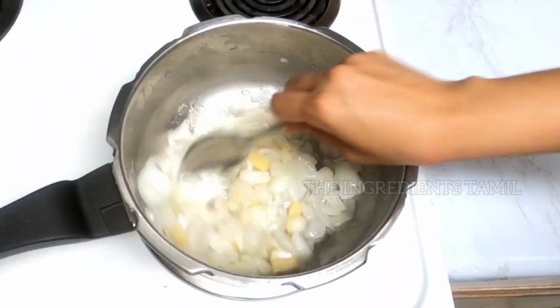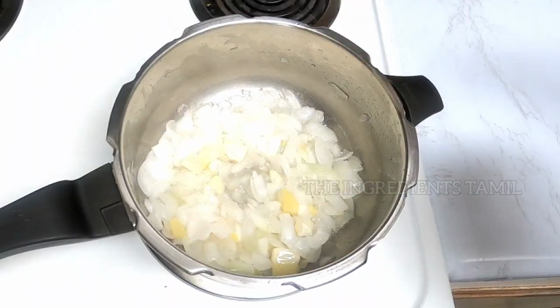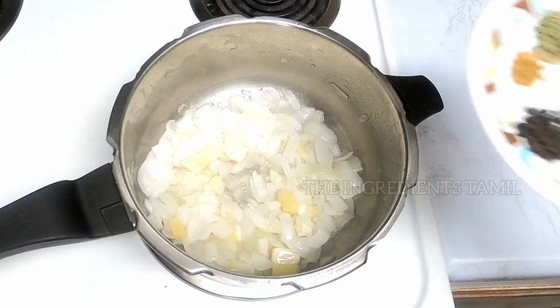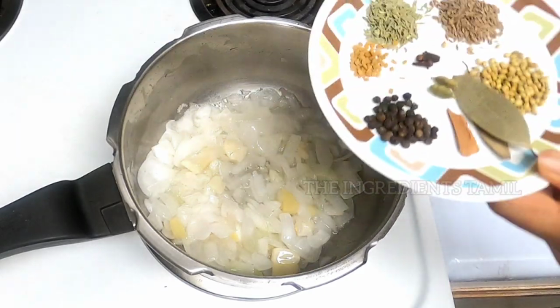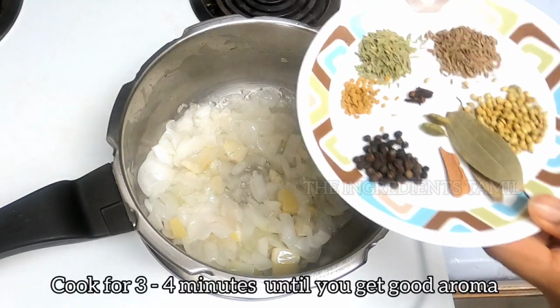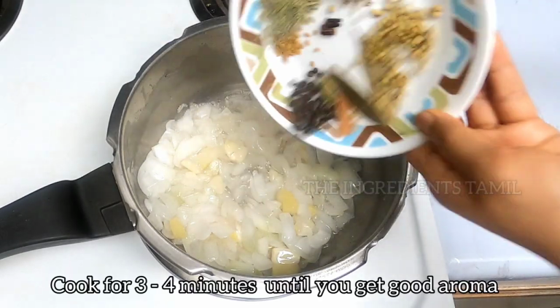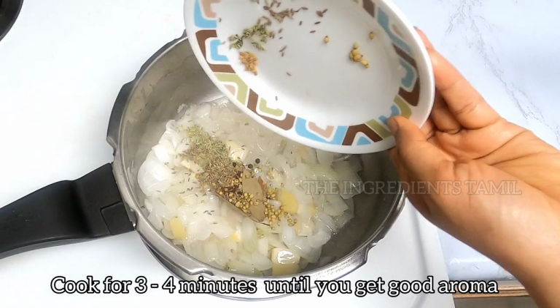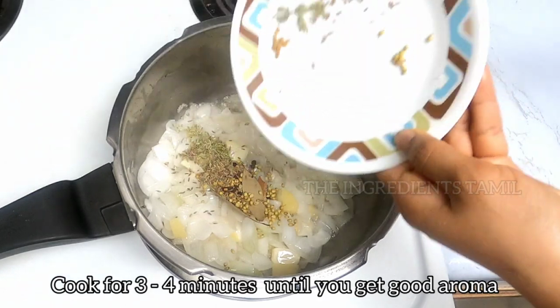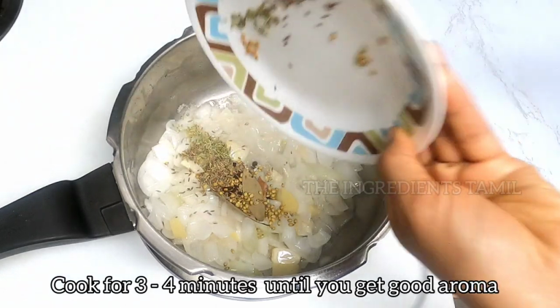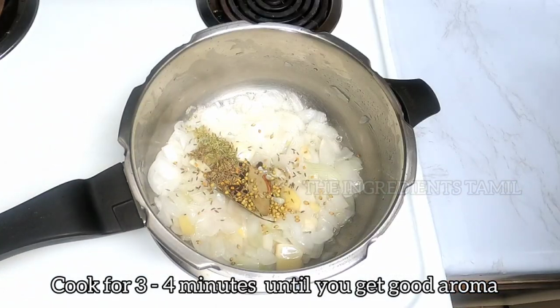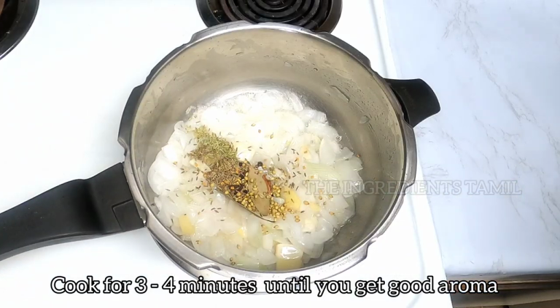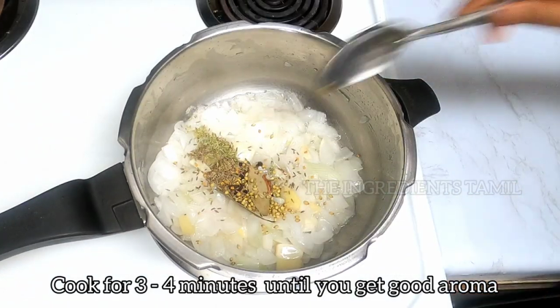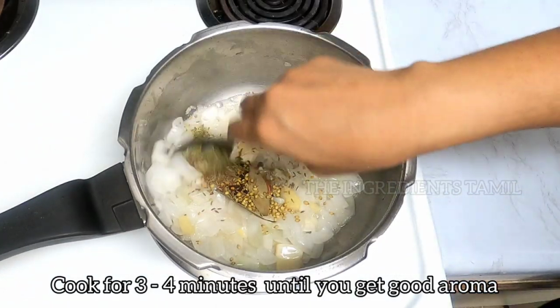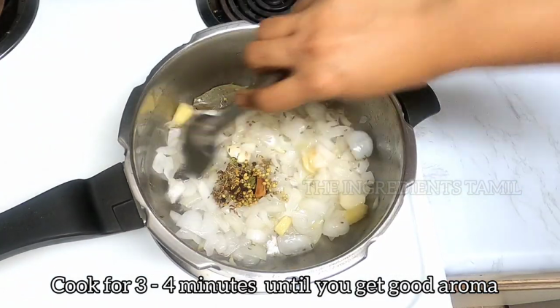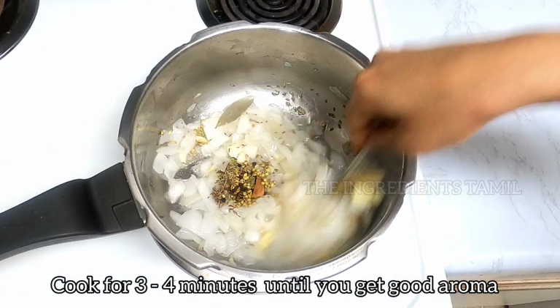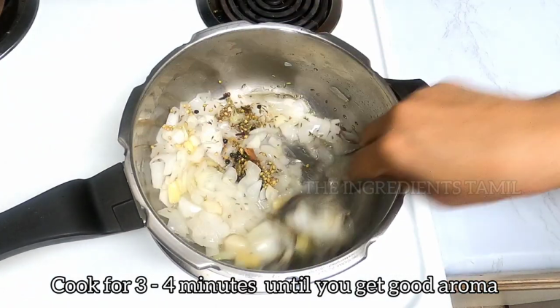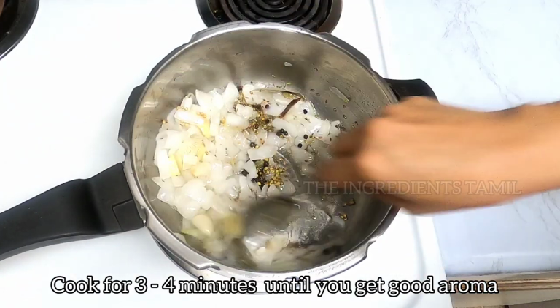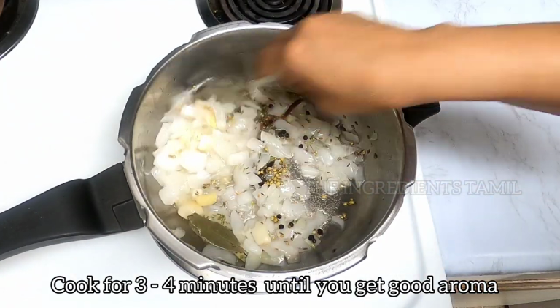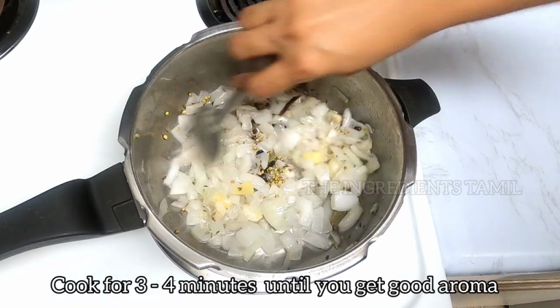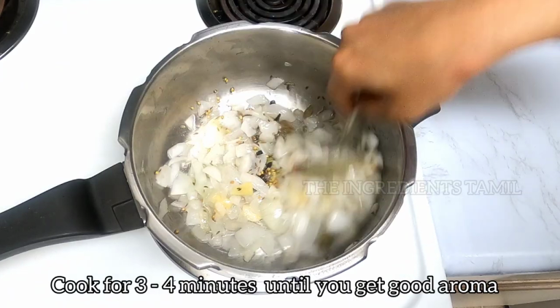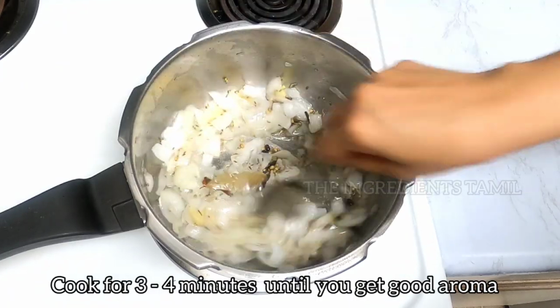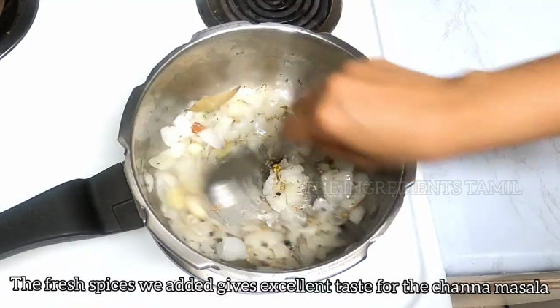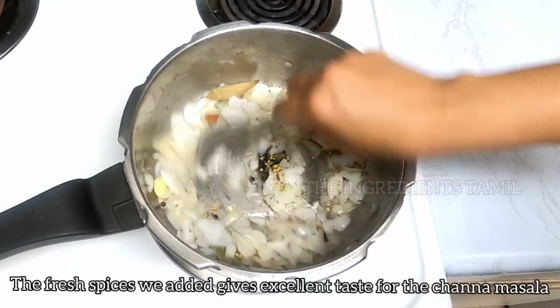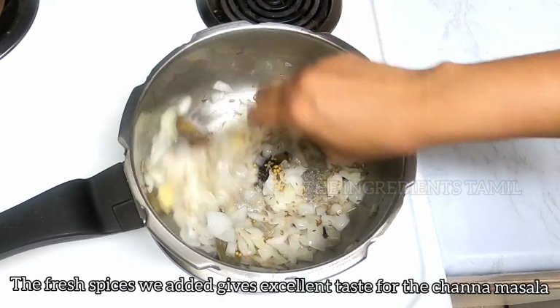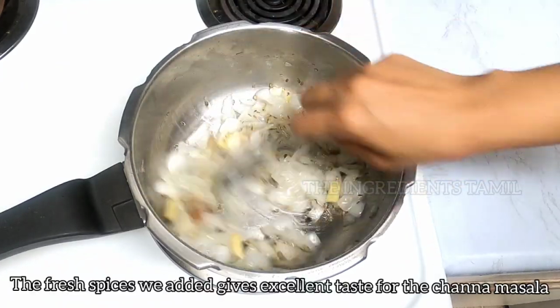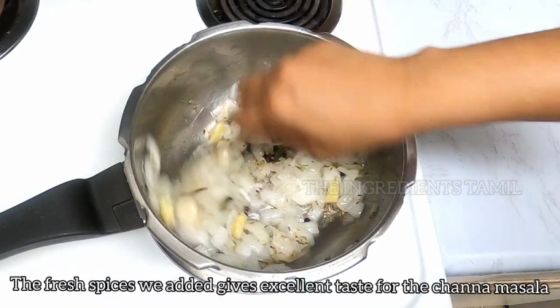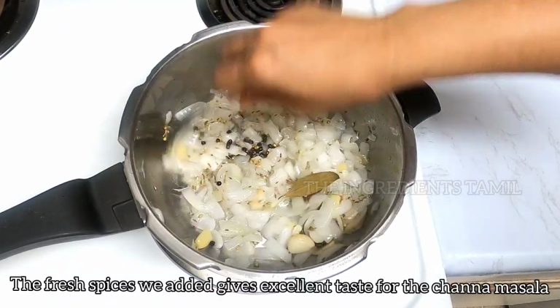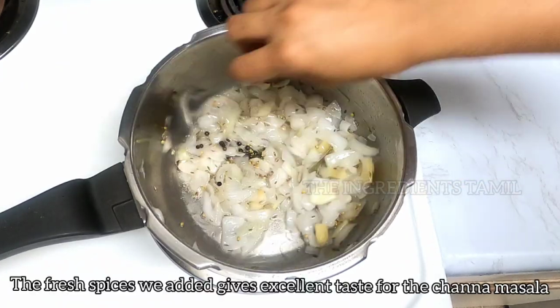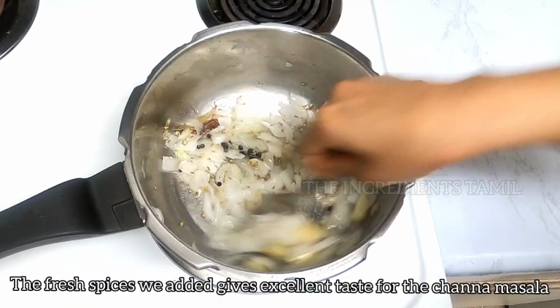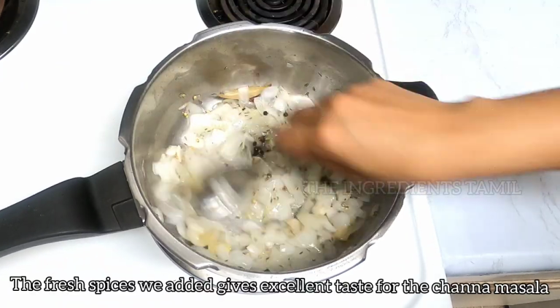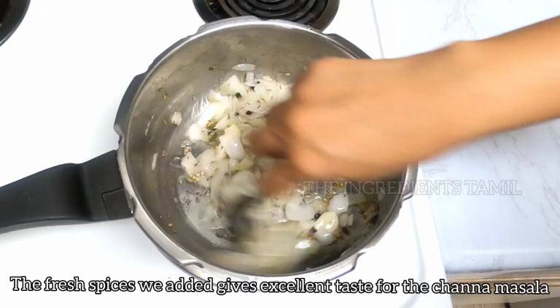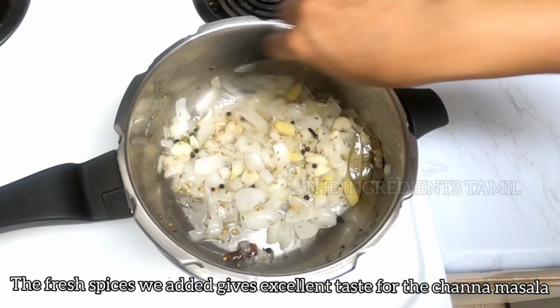Oh, the mint is a good taste. When we cook some ginger, the fresh rice is fresh.